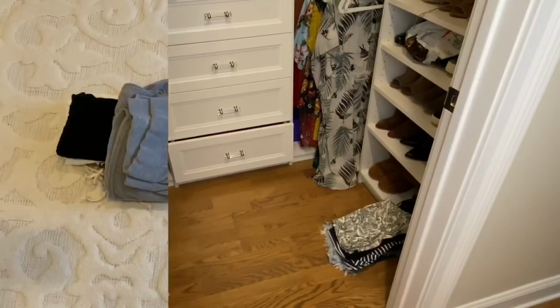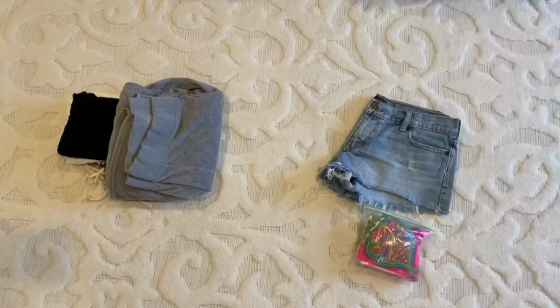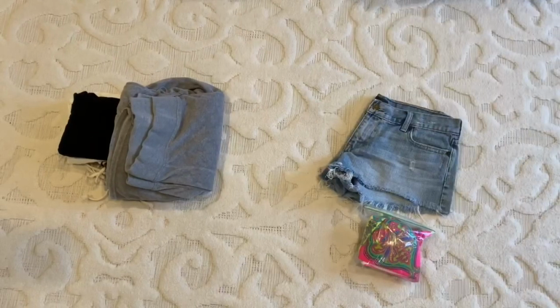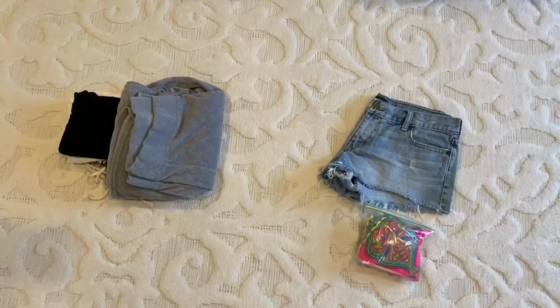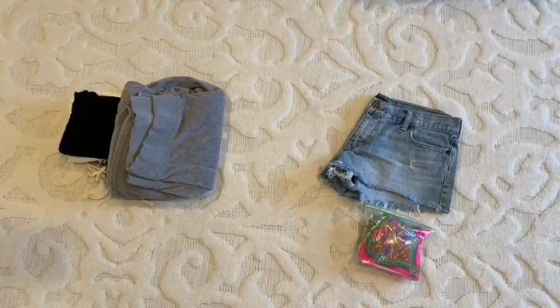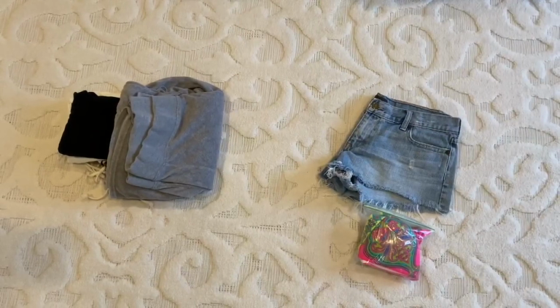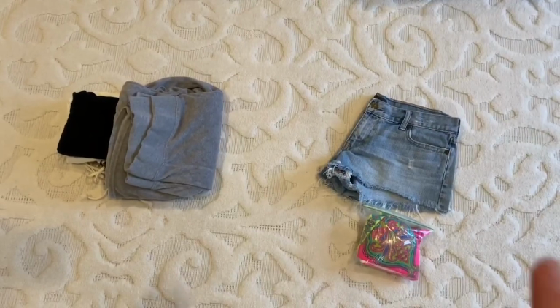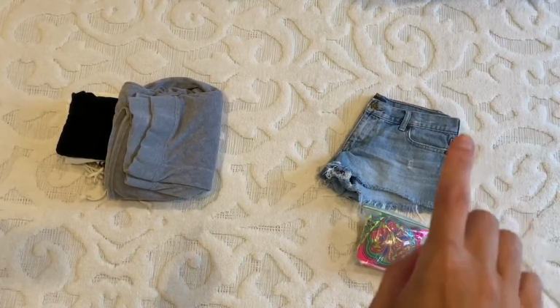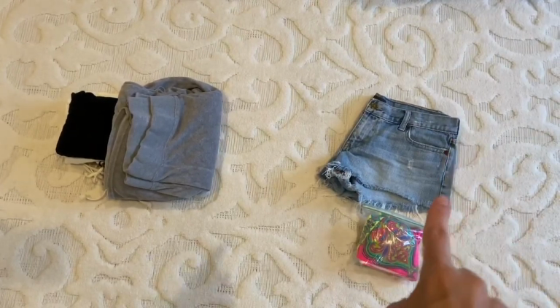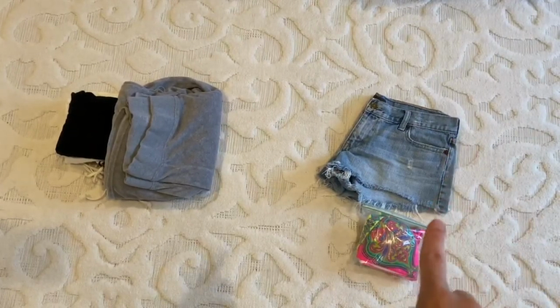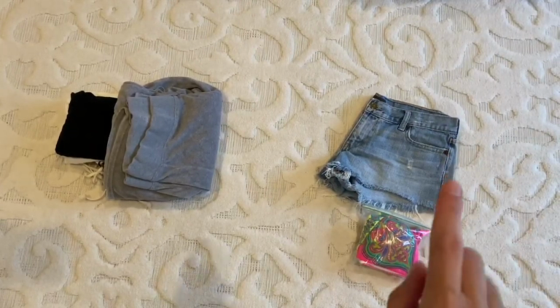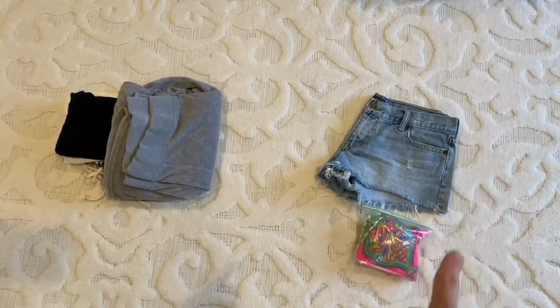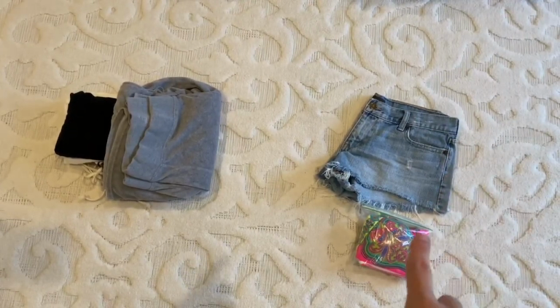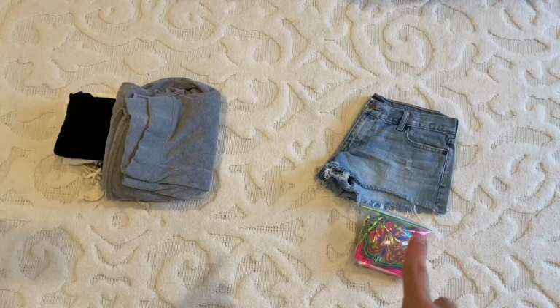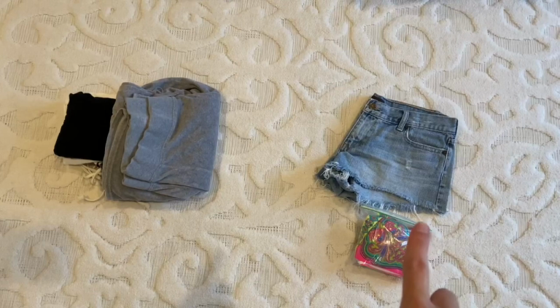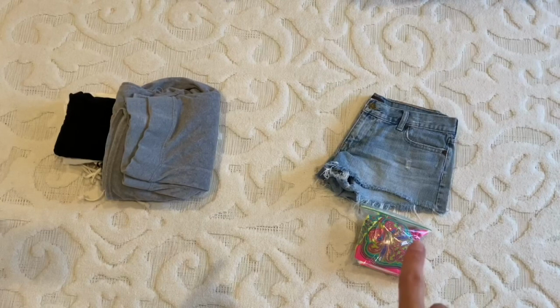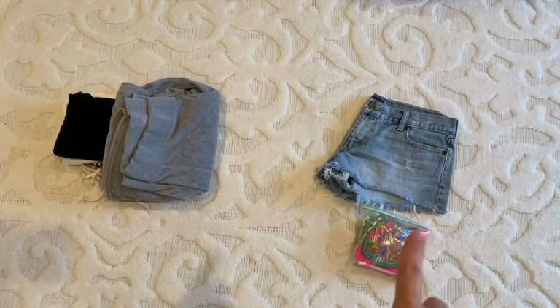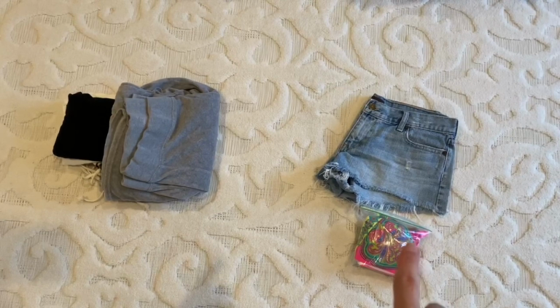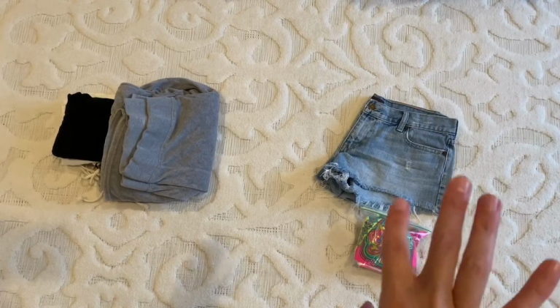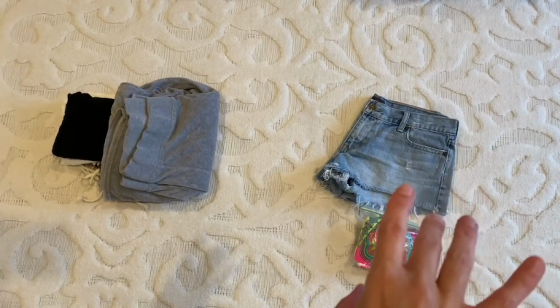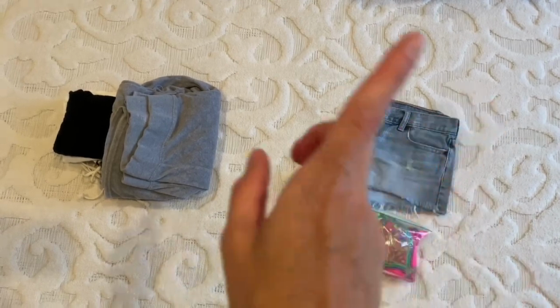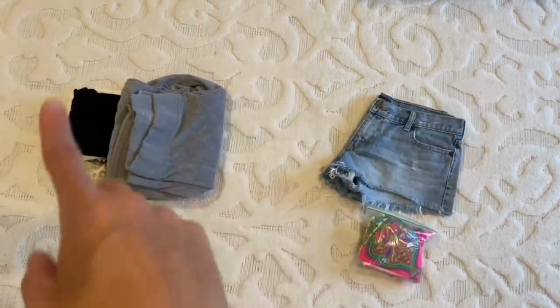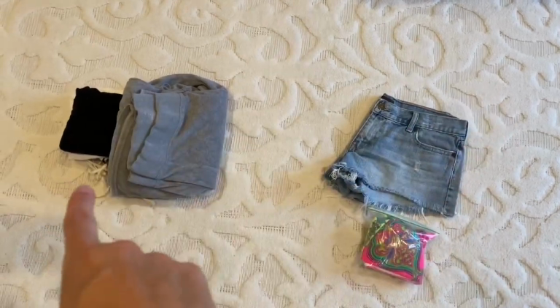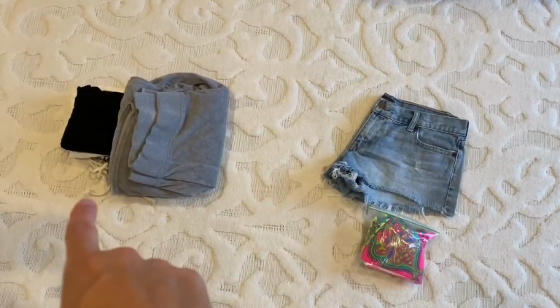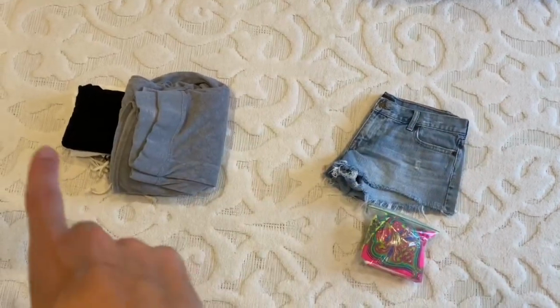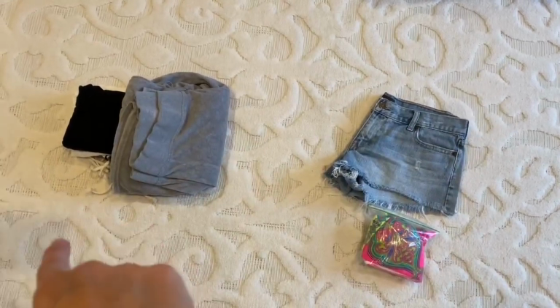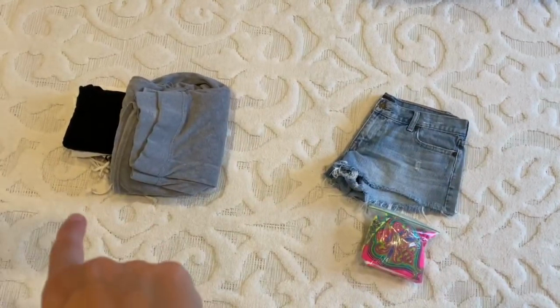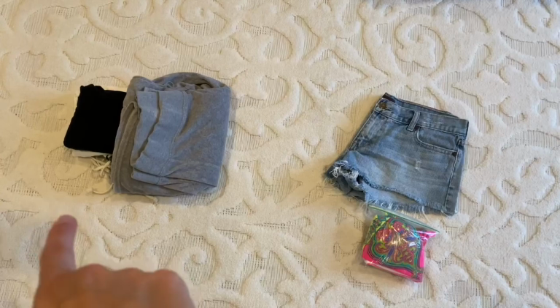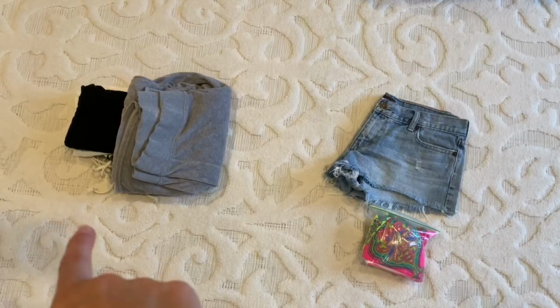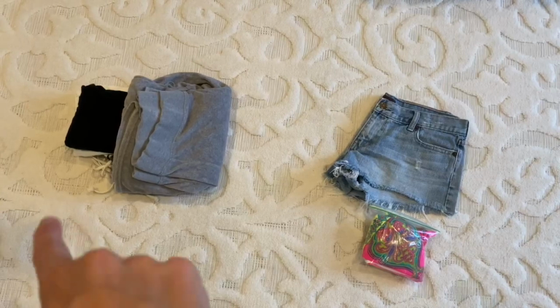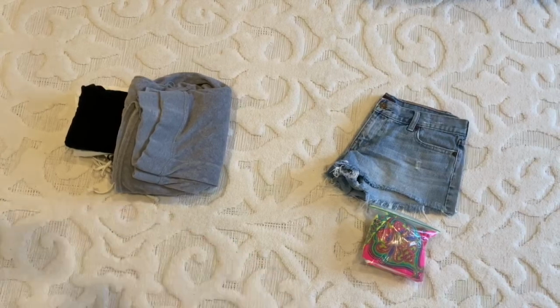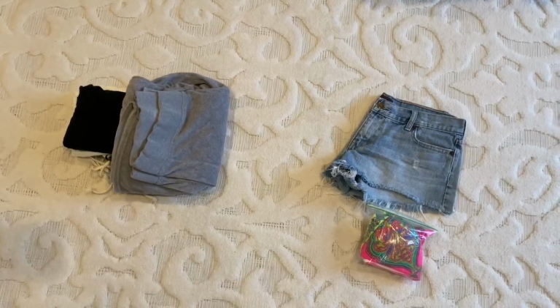I'm going to start by making two piles. The pile on the right is going to be everything I'm going to try to sell, probably on Poshmark, and on the left is going to be anything that's going to go into the donation bin.